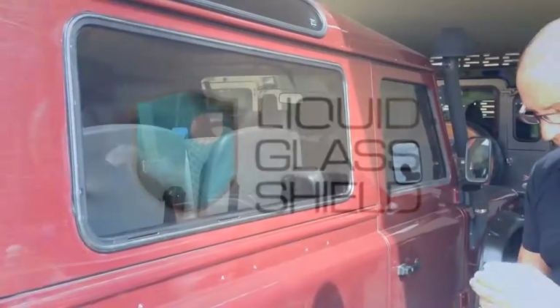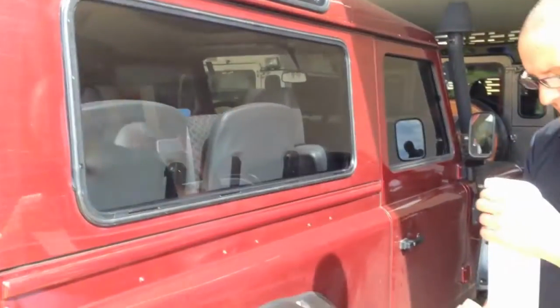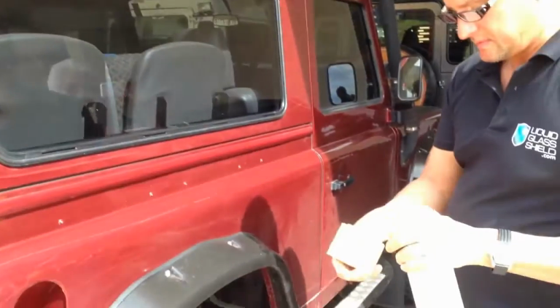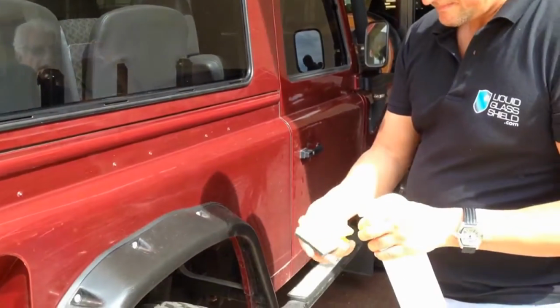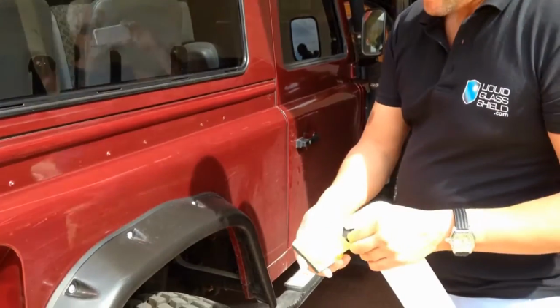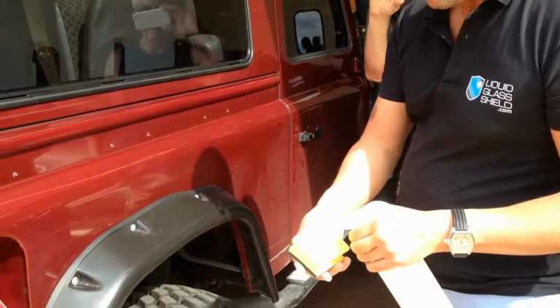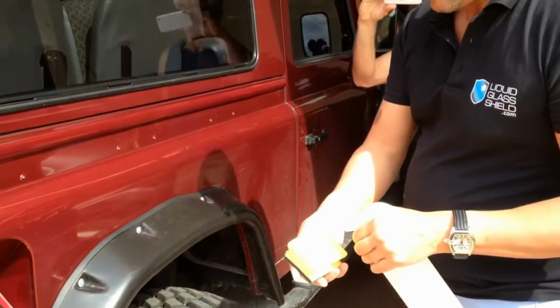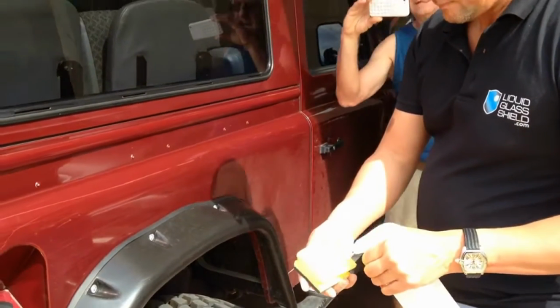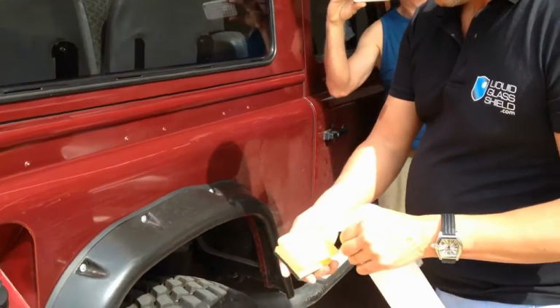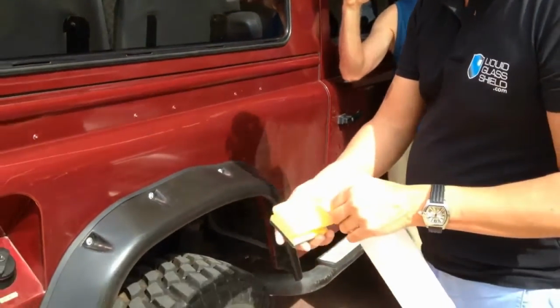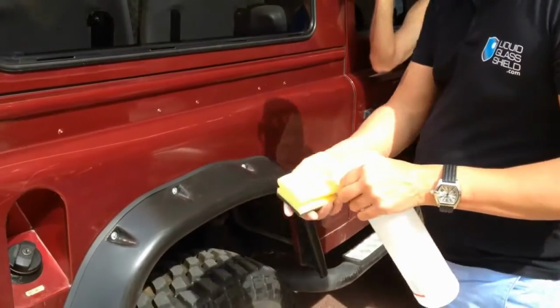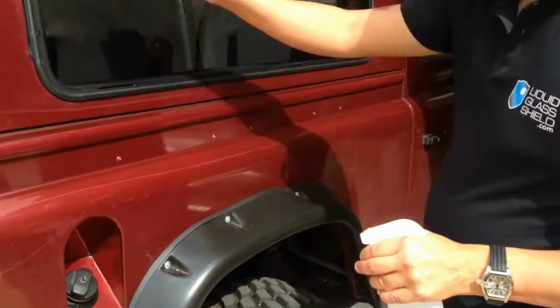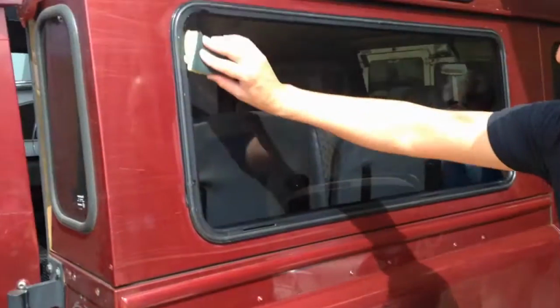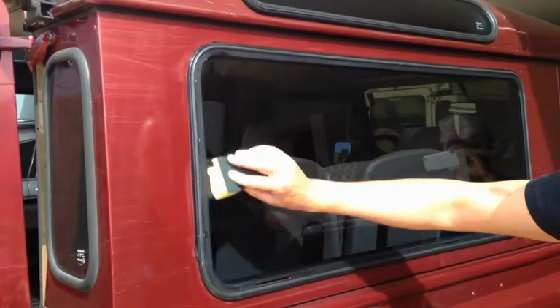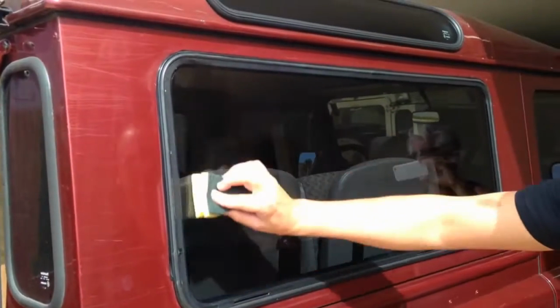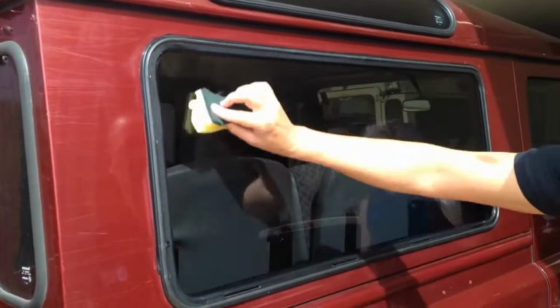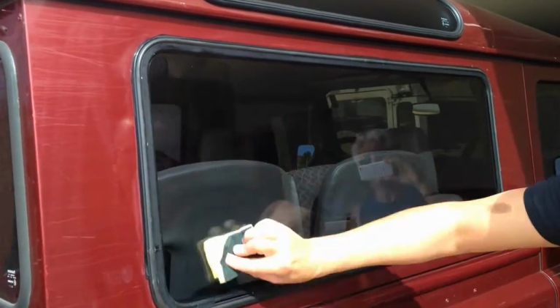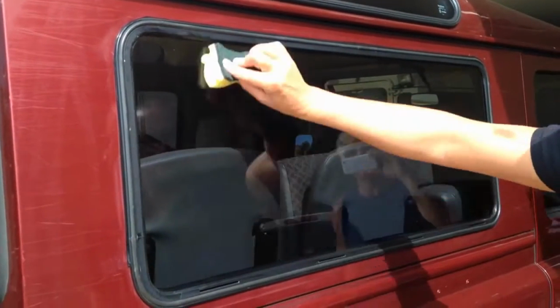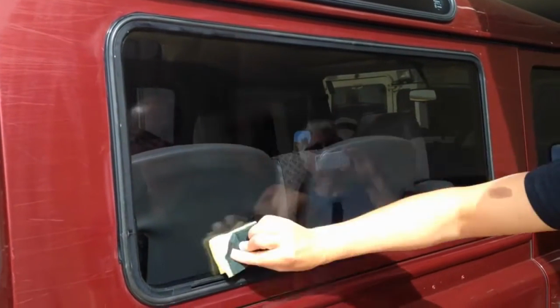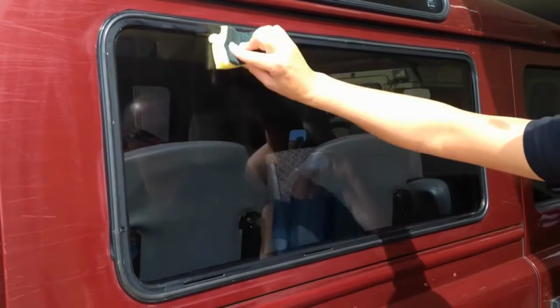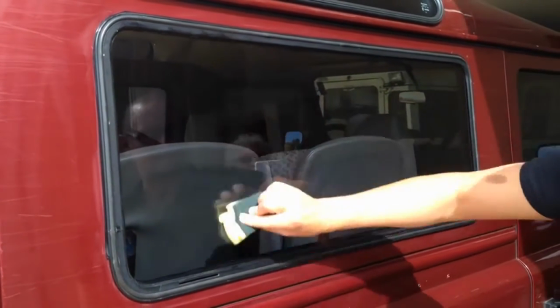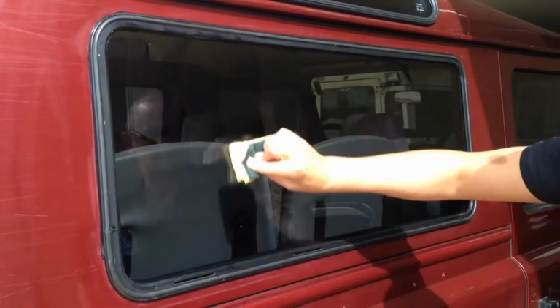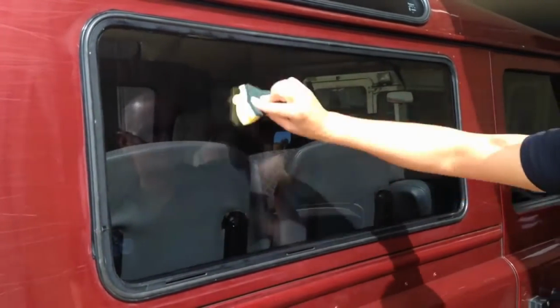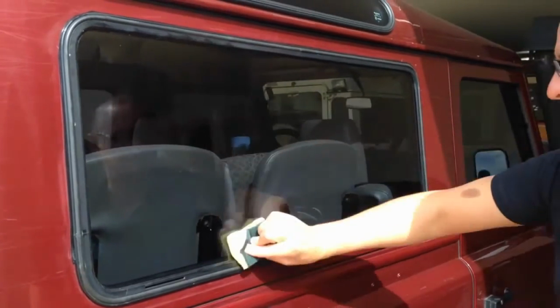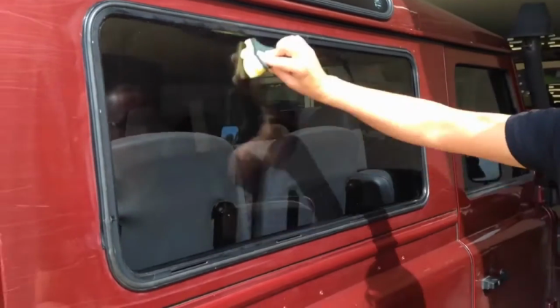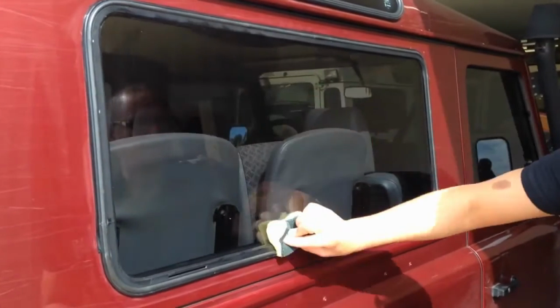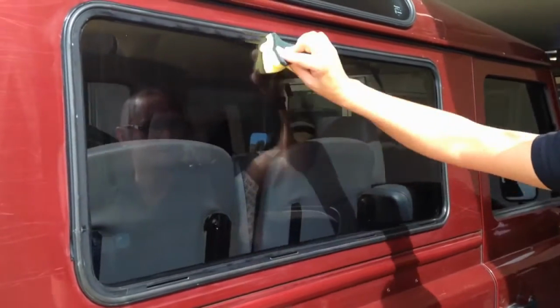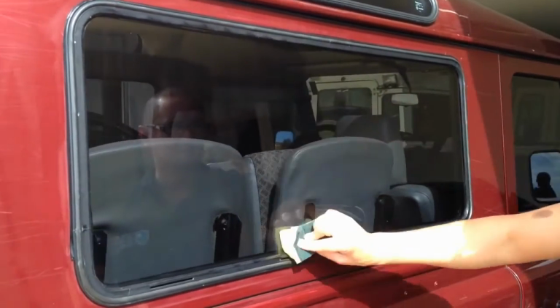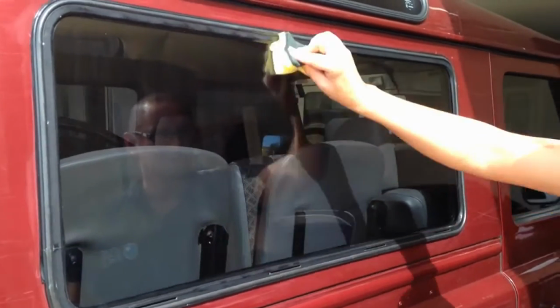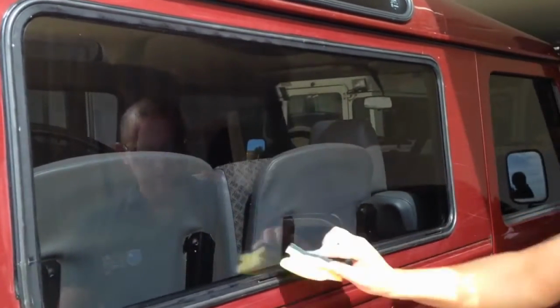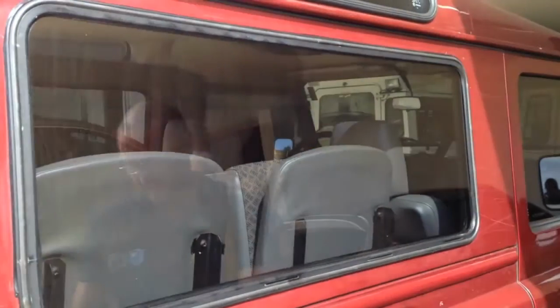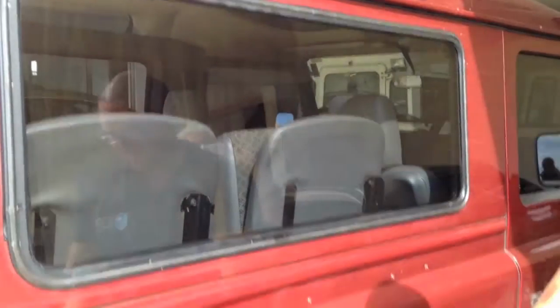After having thoroughly cleaned and dried your windows, apply the liquid glass shield by spraying the product onto a clean sponge. This makes it really easy to apply evenly across the surface of the glass.